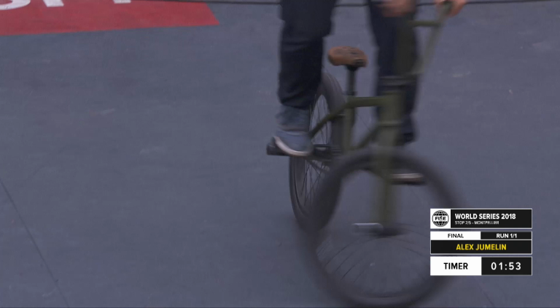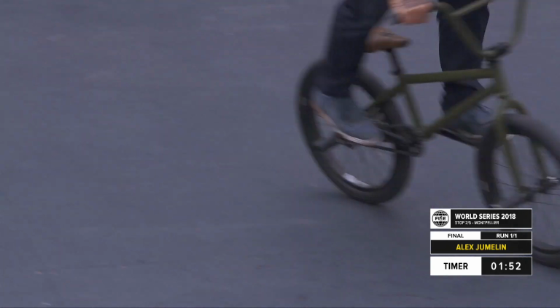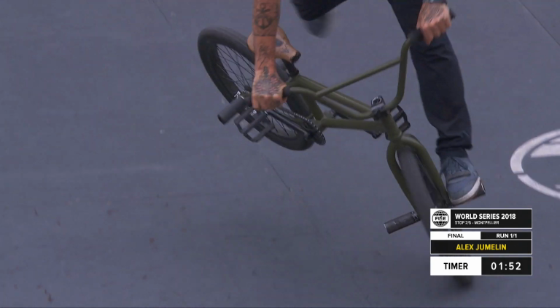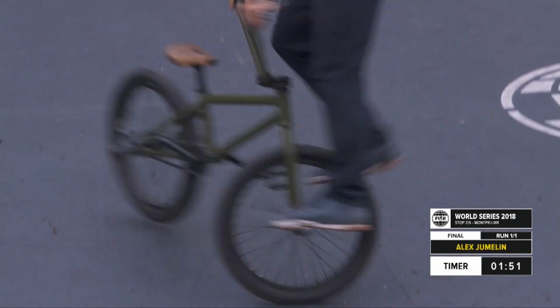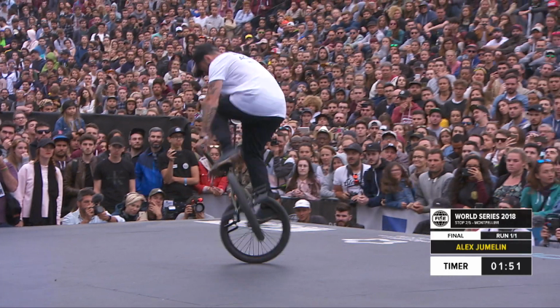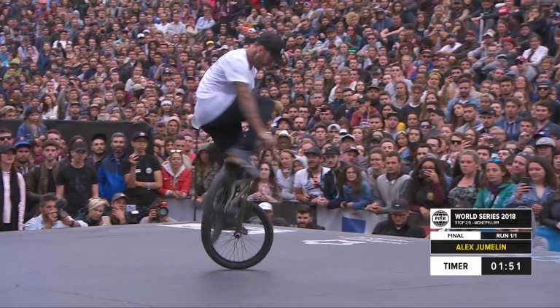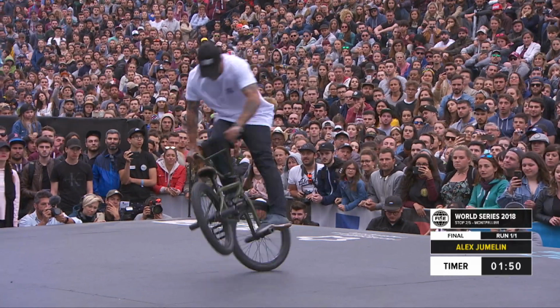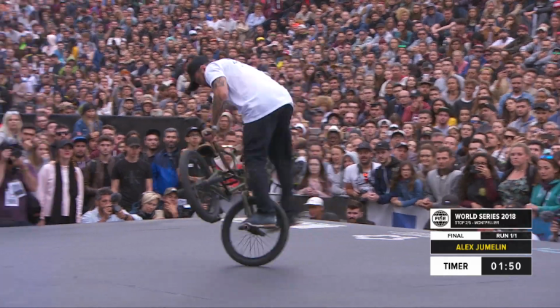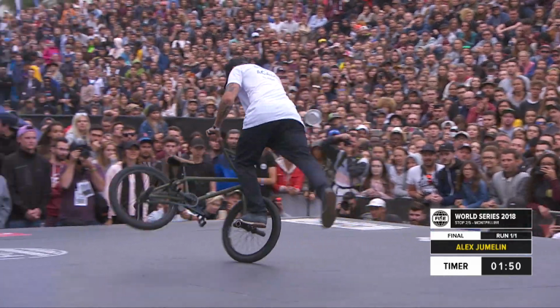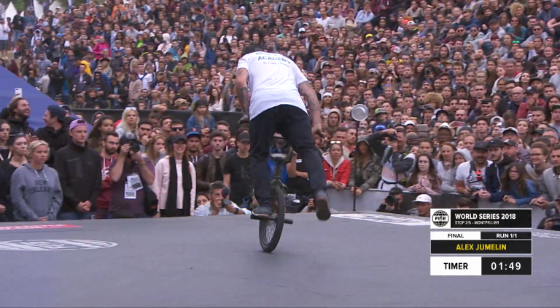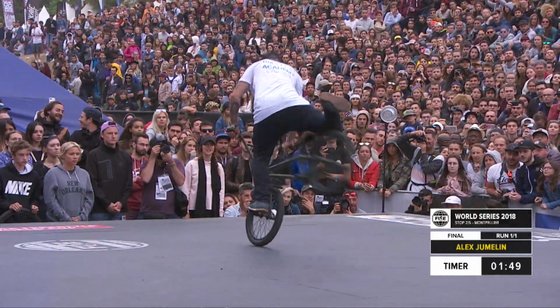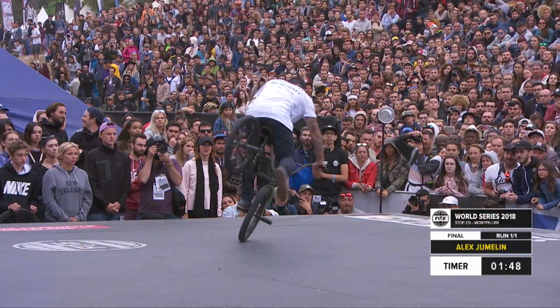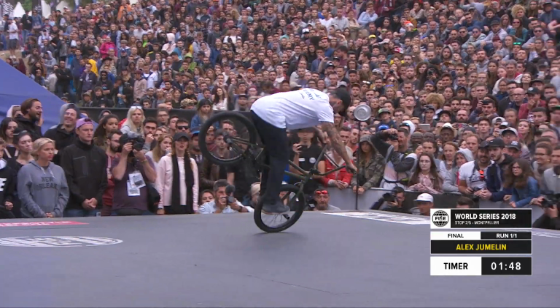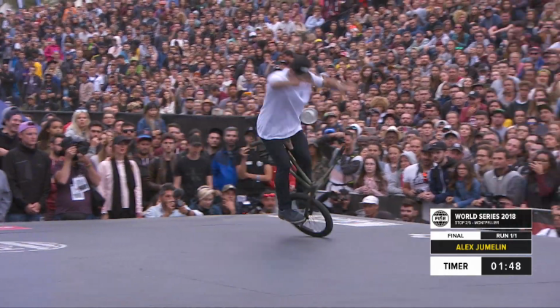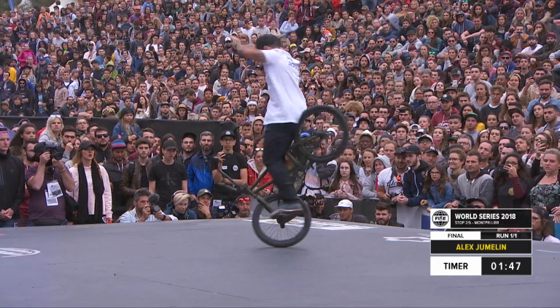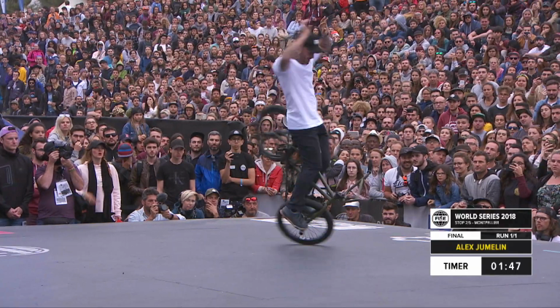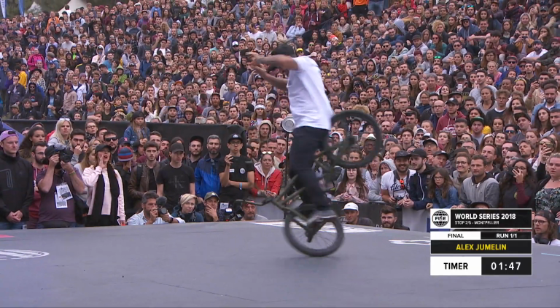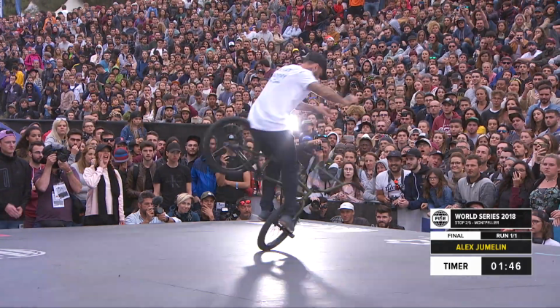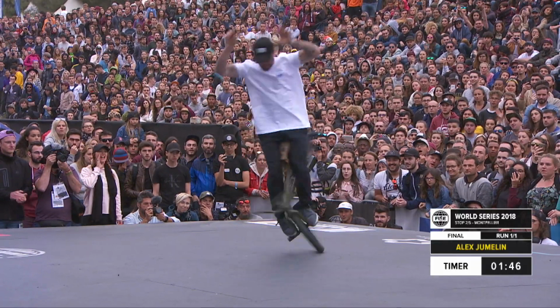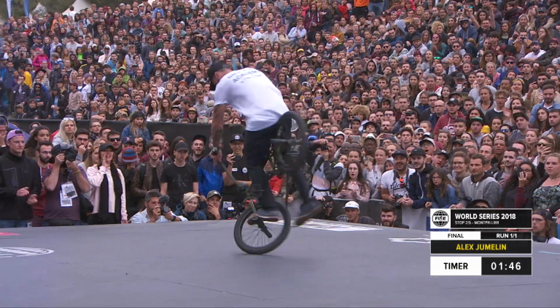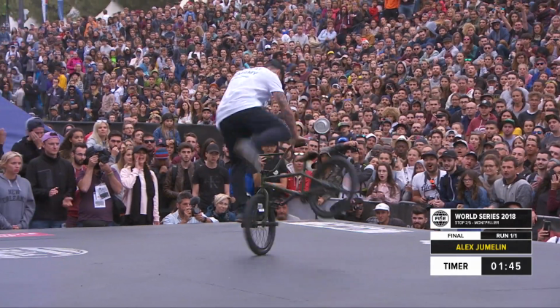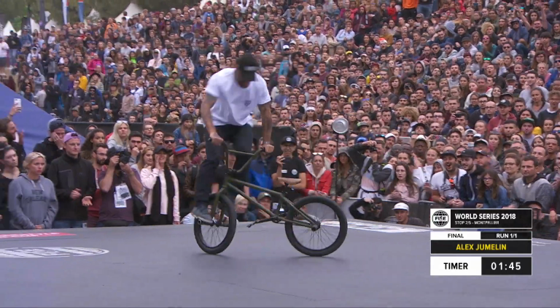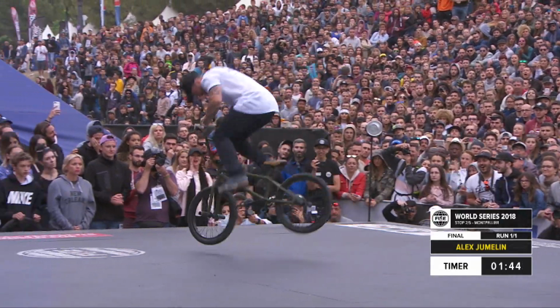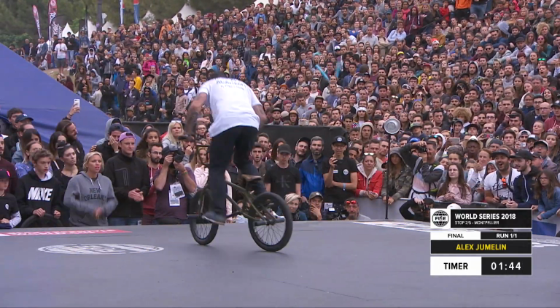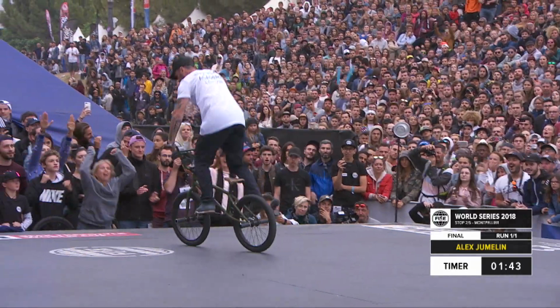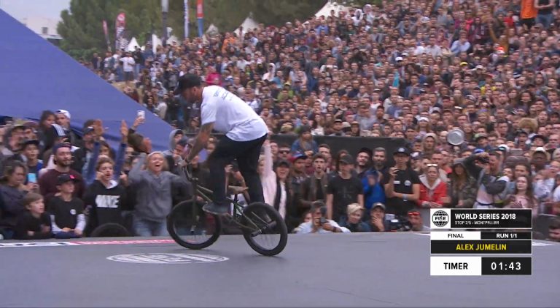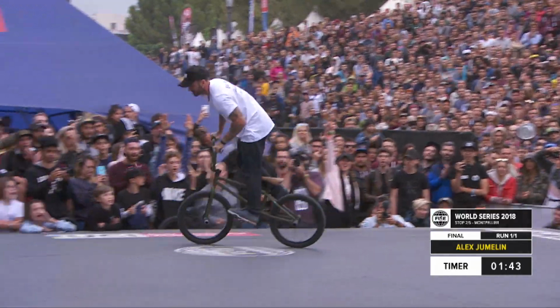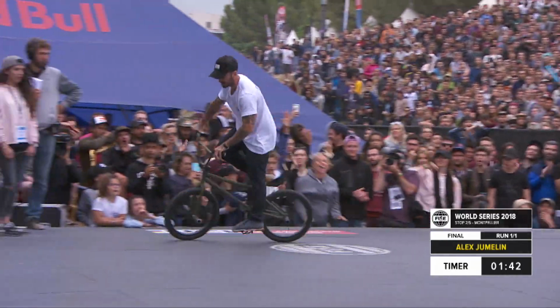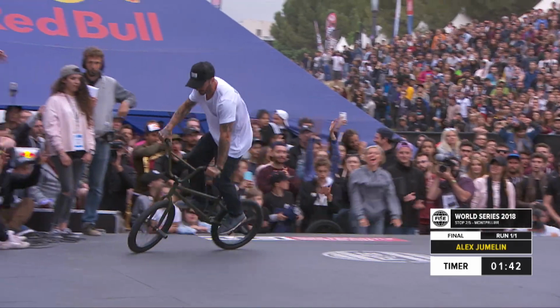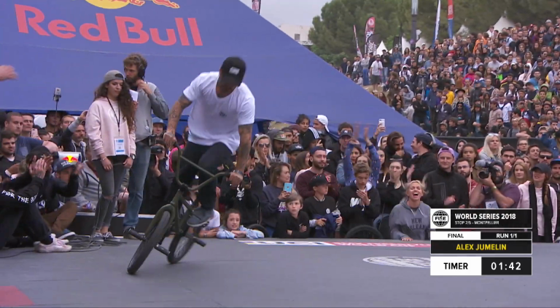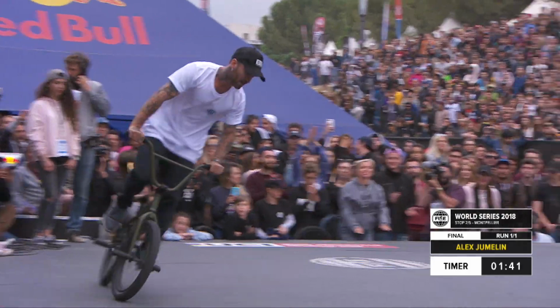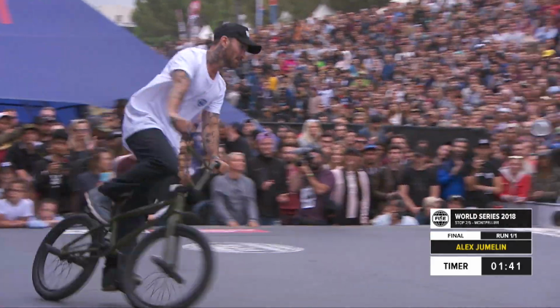How is Alex Jumann always standing on top? He is, year after year, coming out and reinventing his style. Wow — stomping another good, clean combo.